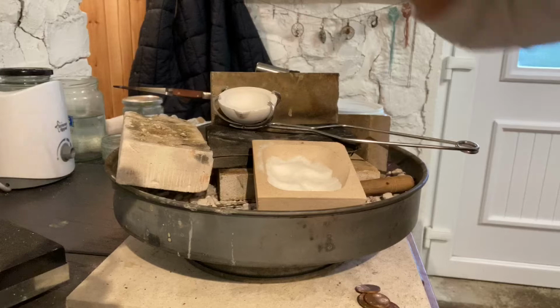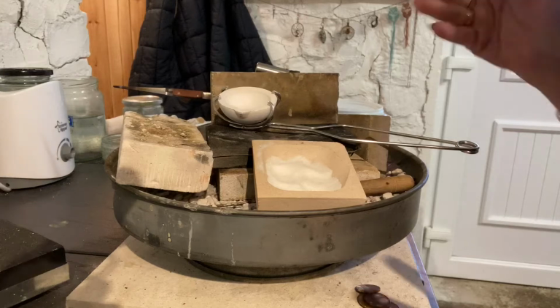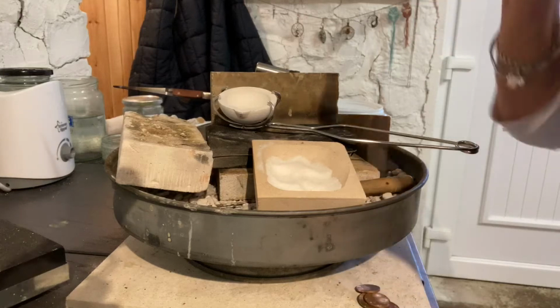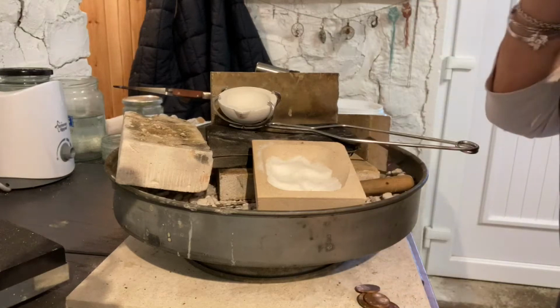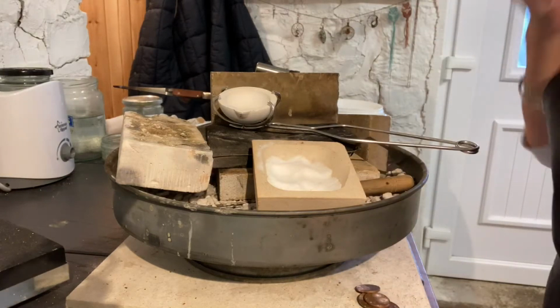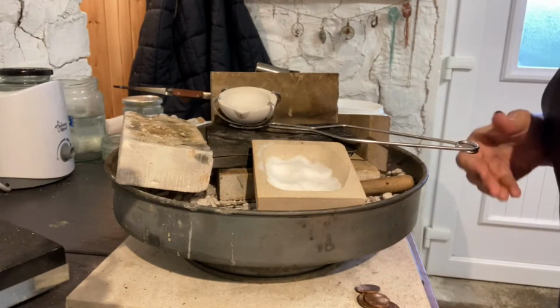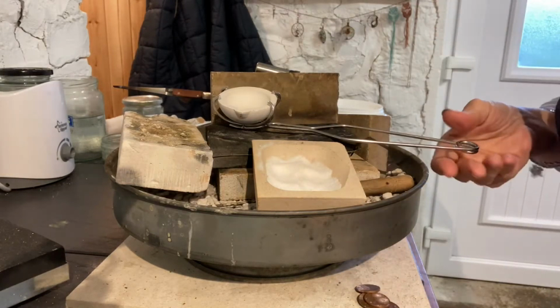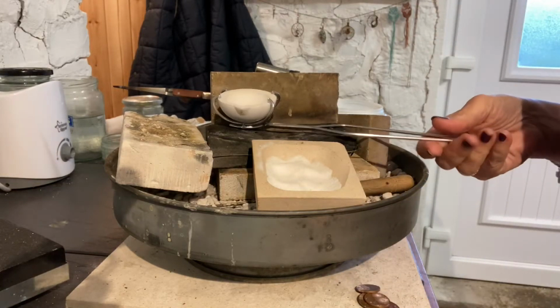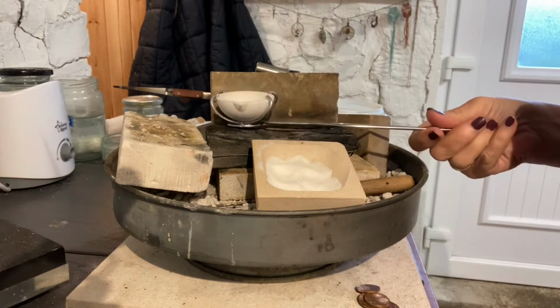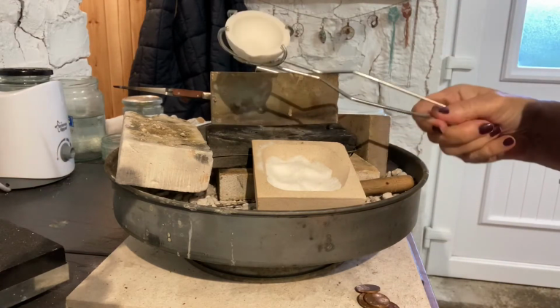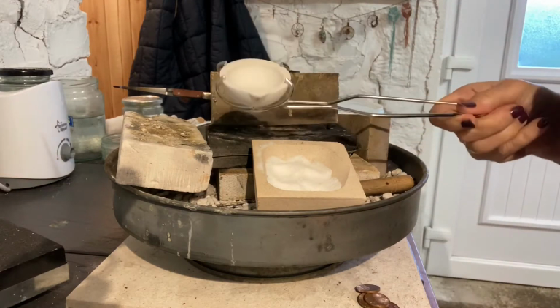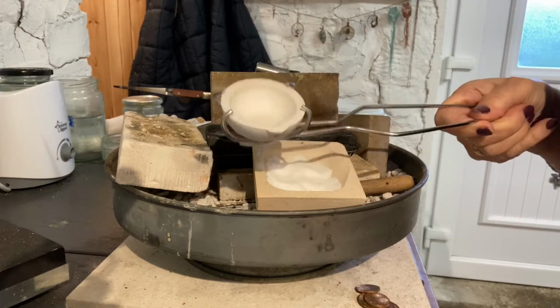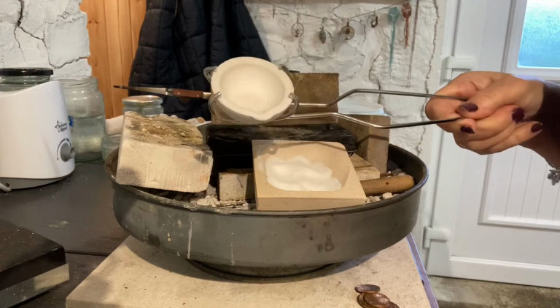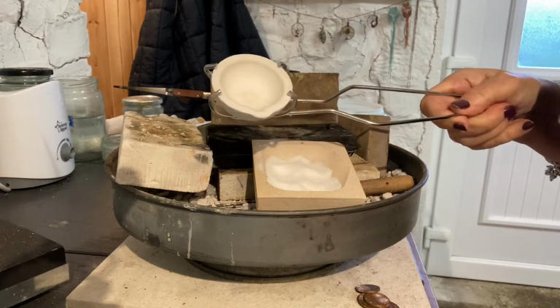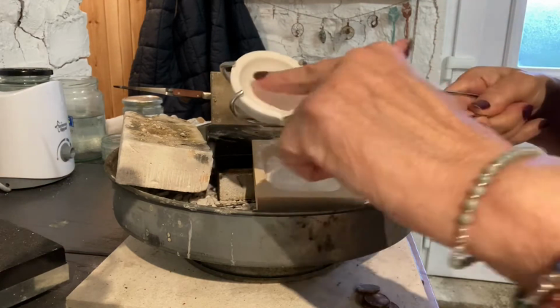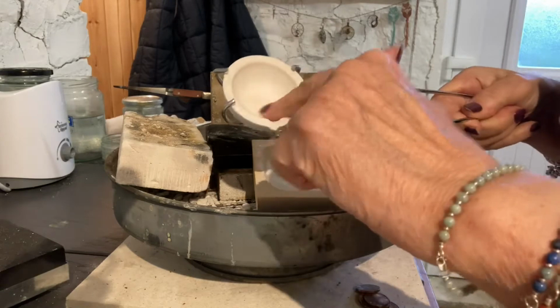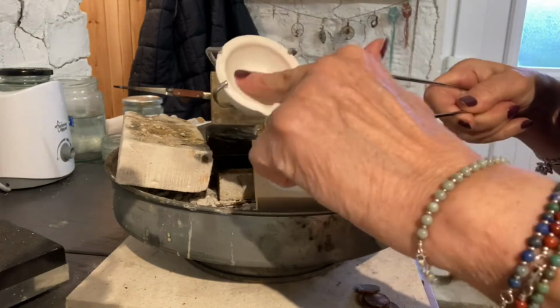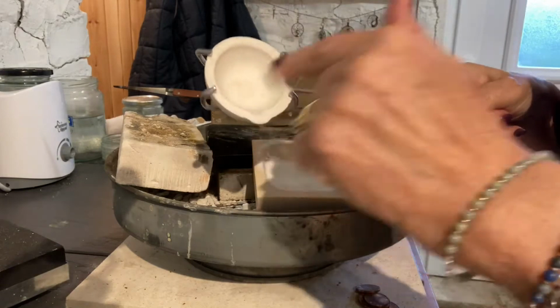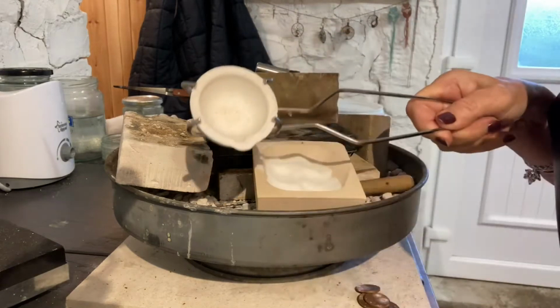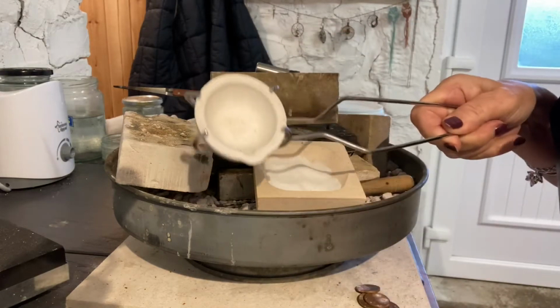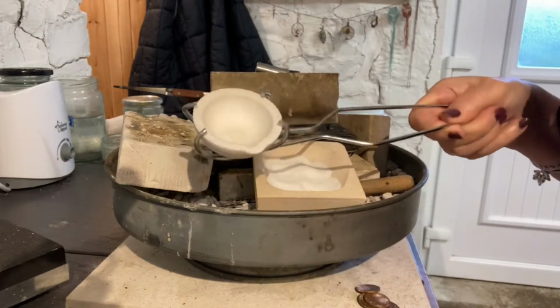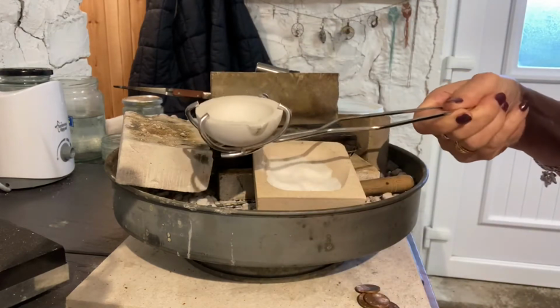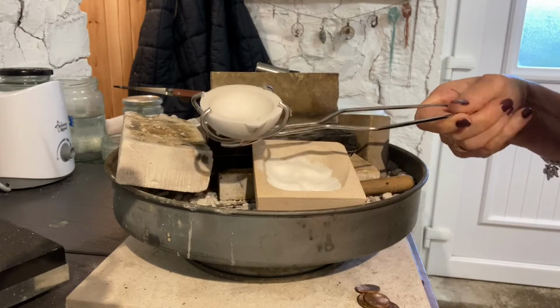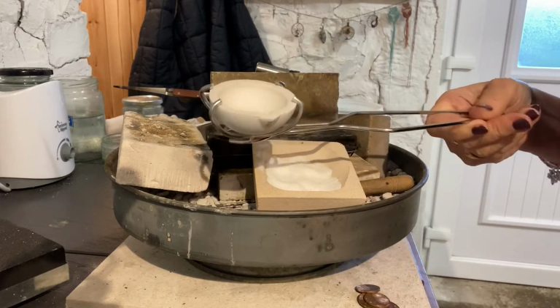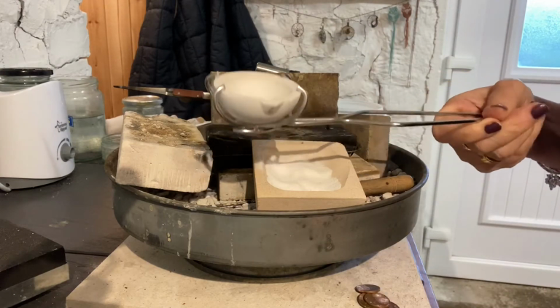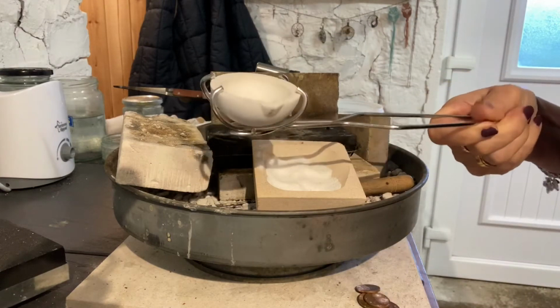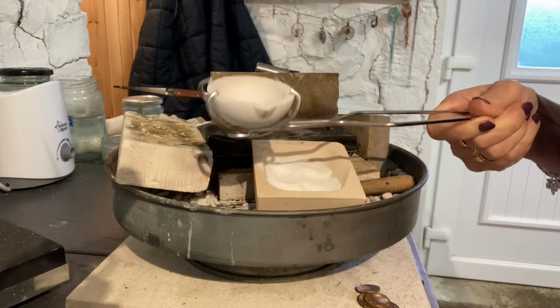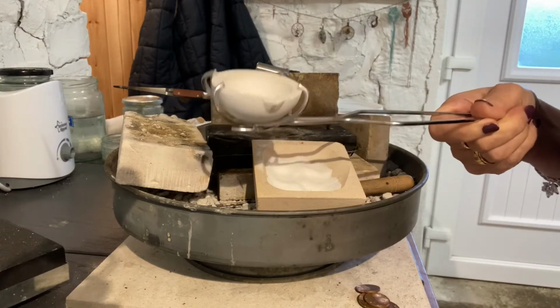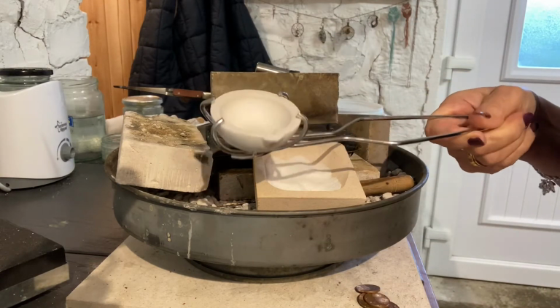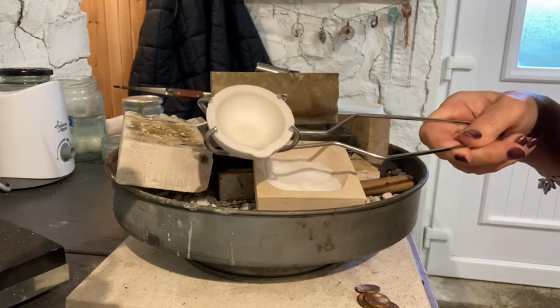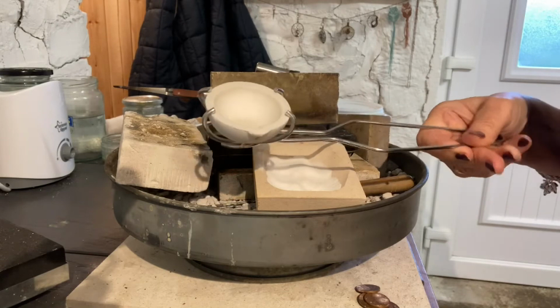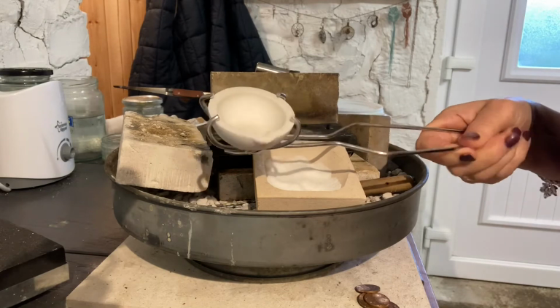What I'm doing today is preparing my new crucible, a little ceramic dish here. I'm going to be melting gold for the first time.